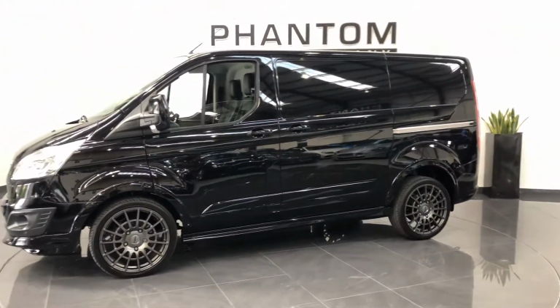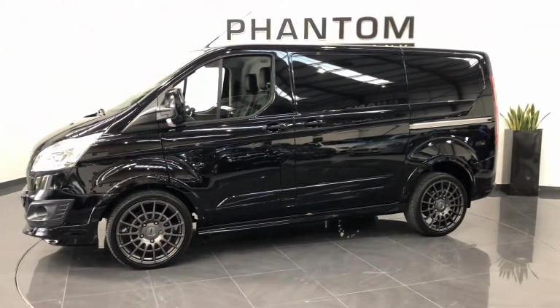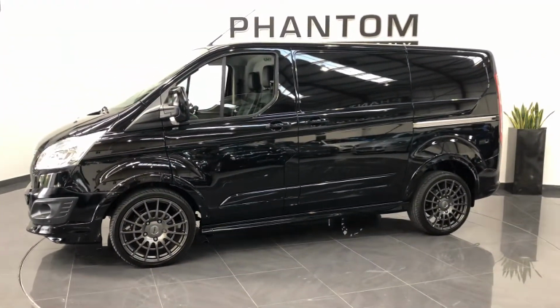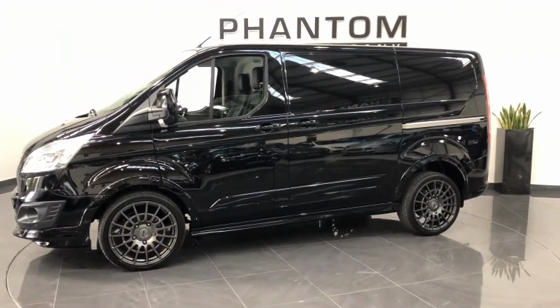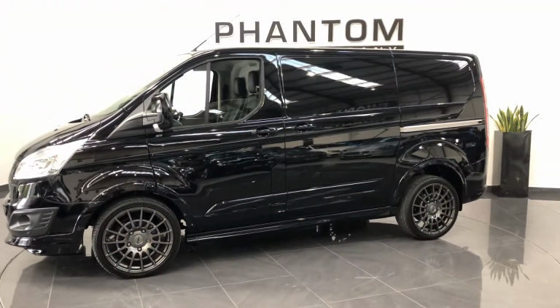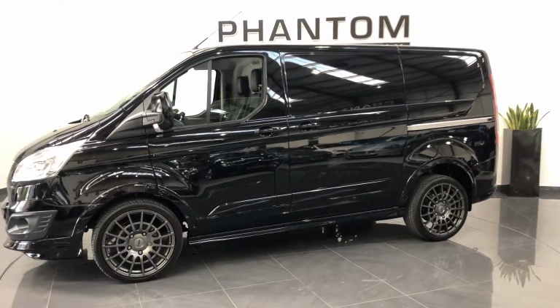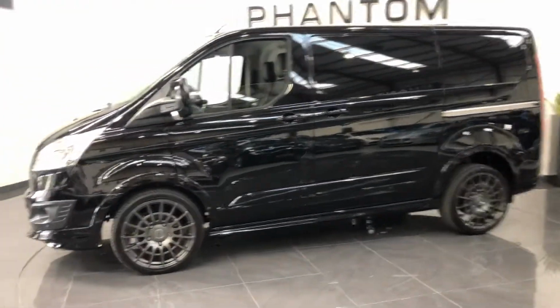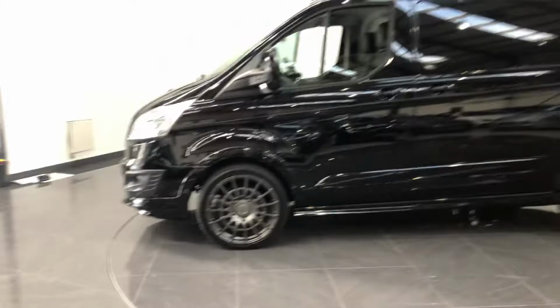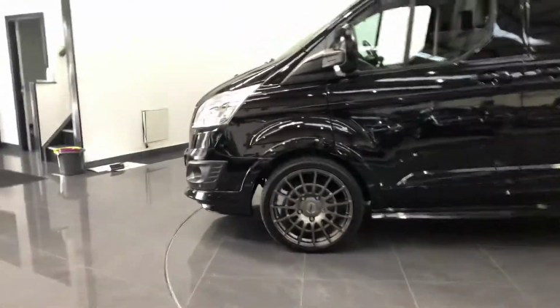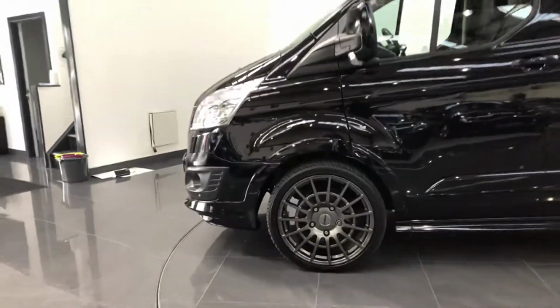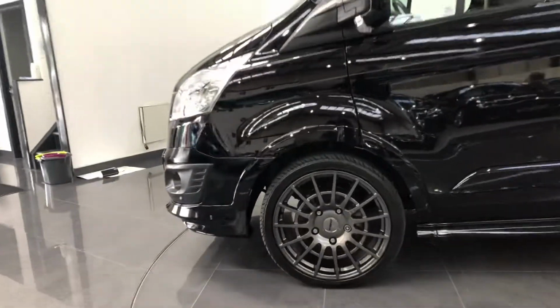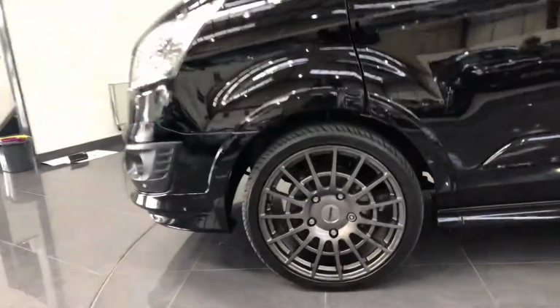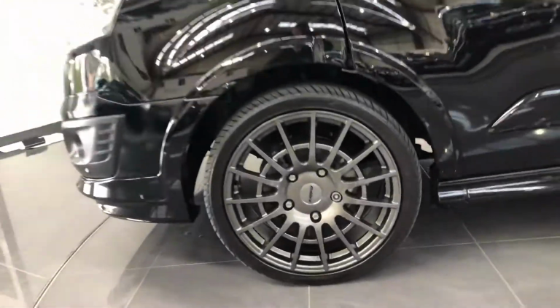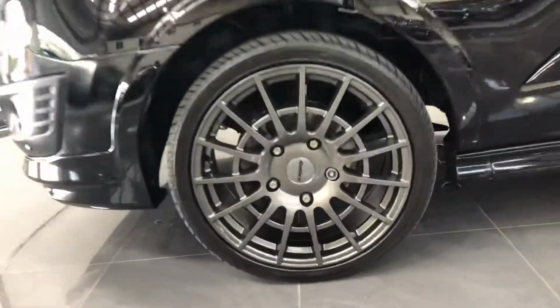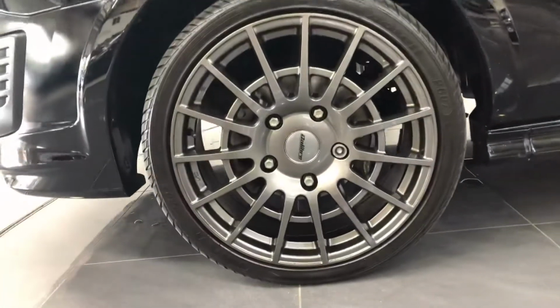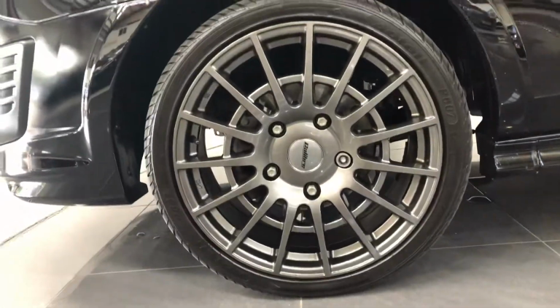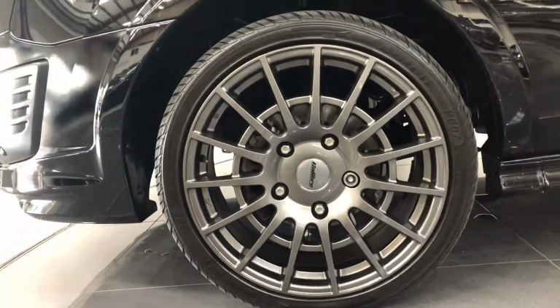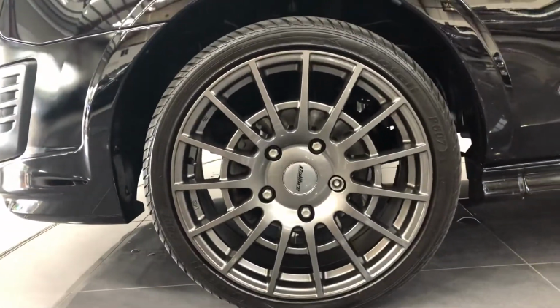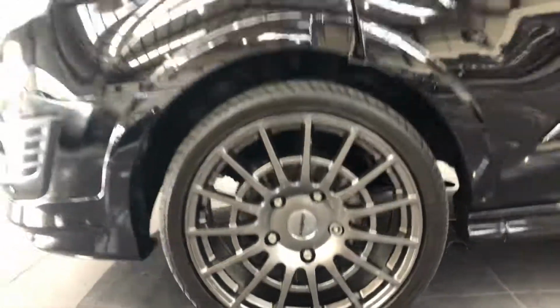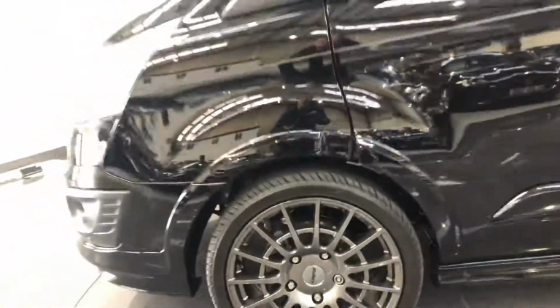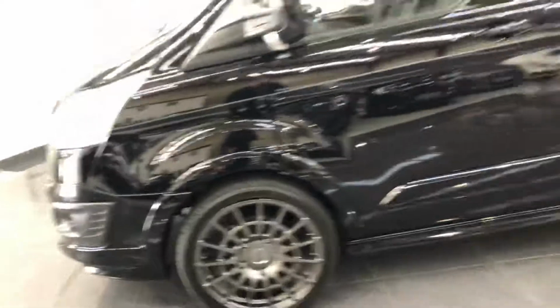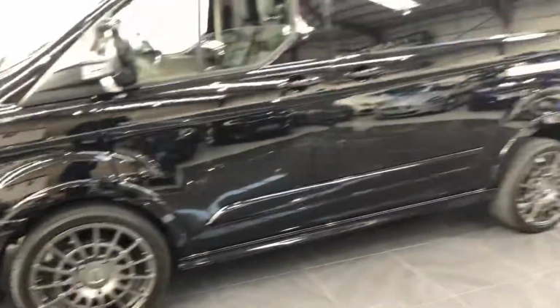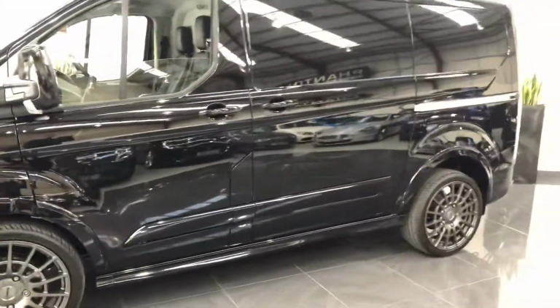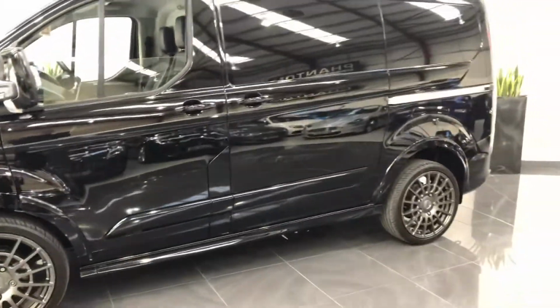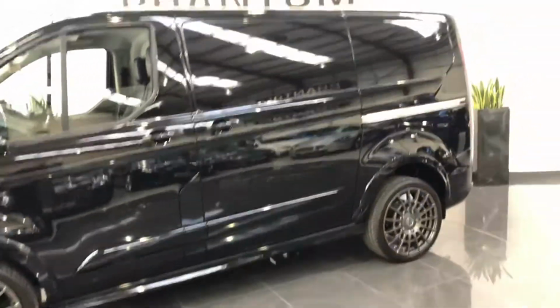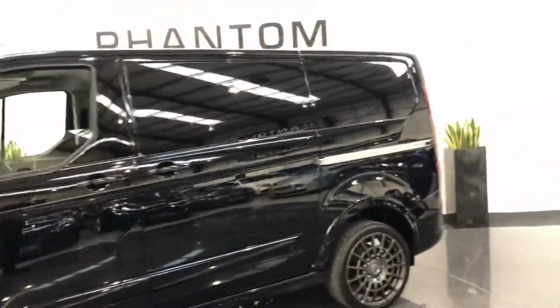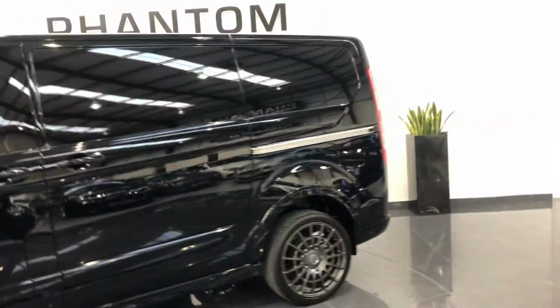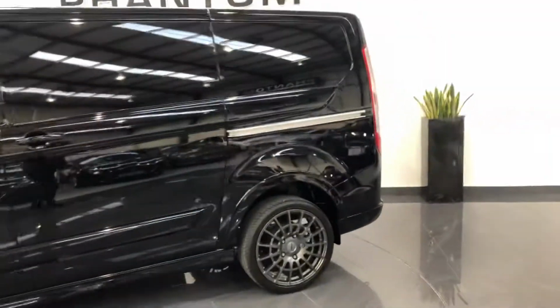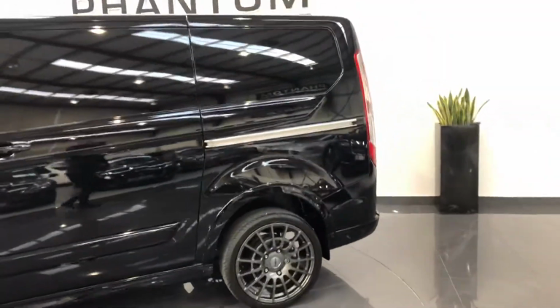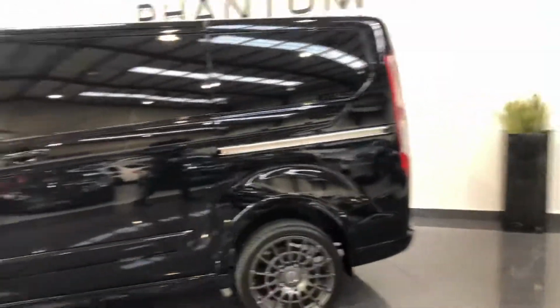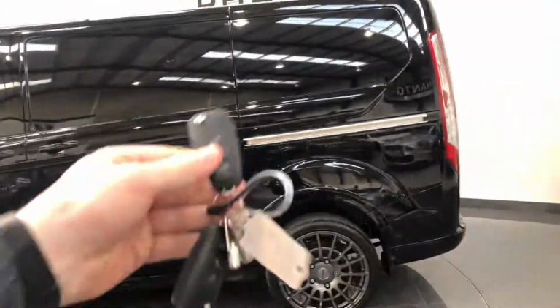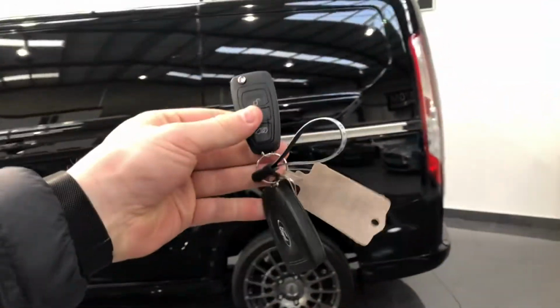So you've got the fully colour-coded M-Sport body kit. These spare square alloys — there's not a scratch on the vehicle. It's got its two original keys just here.